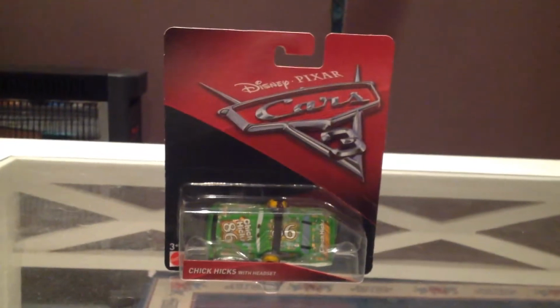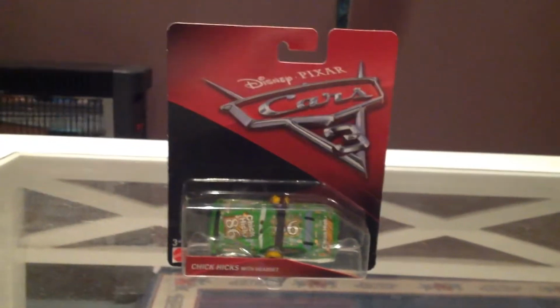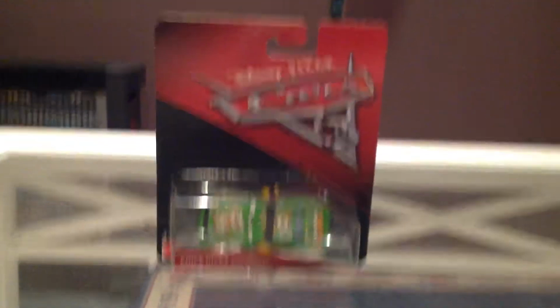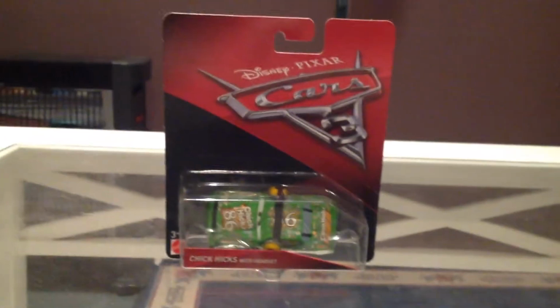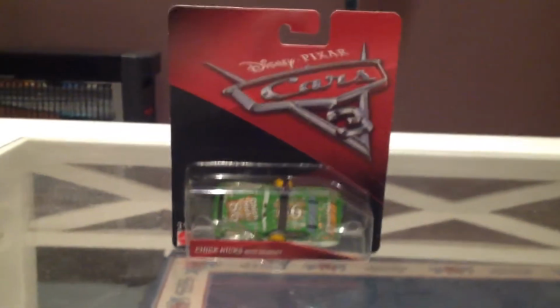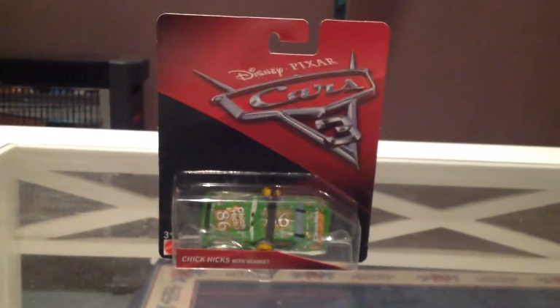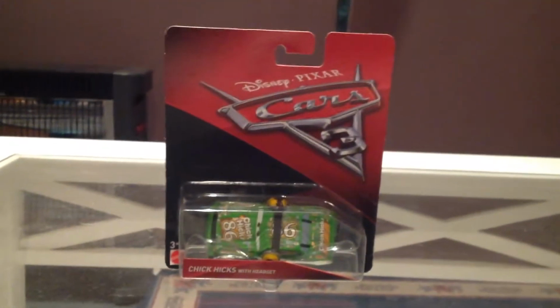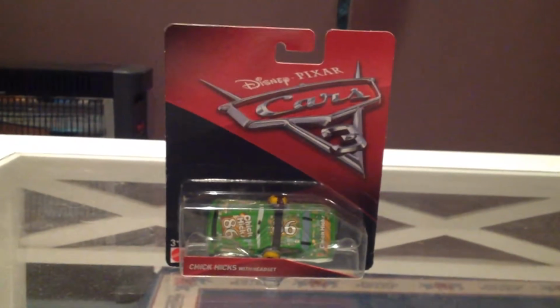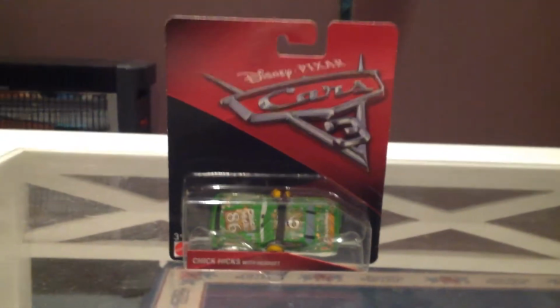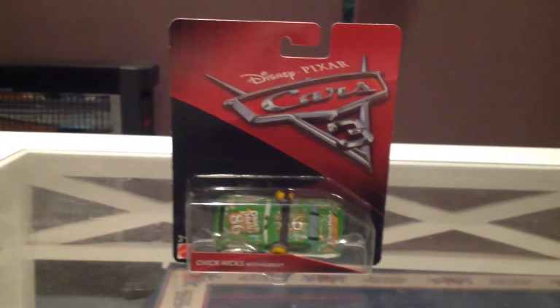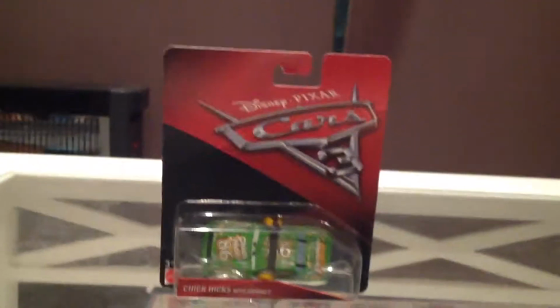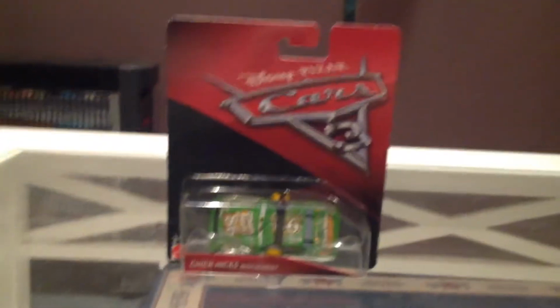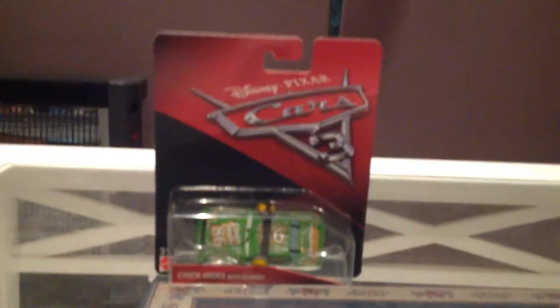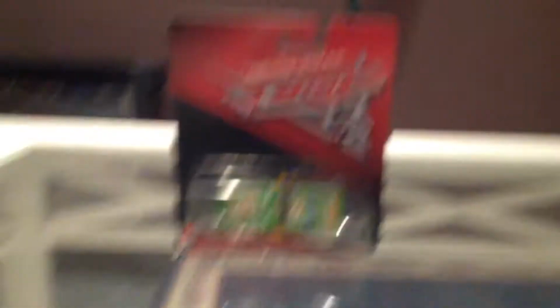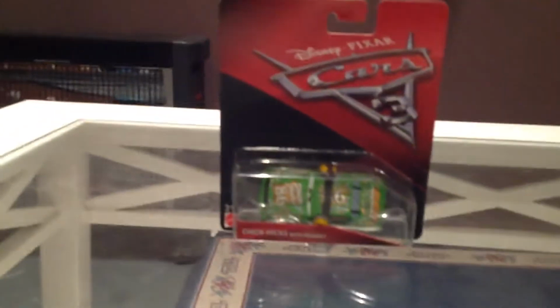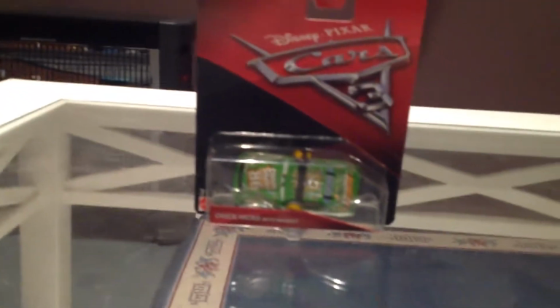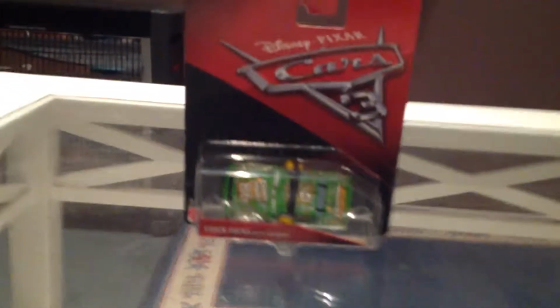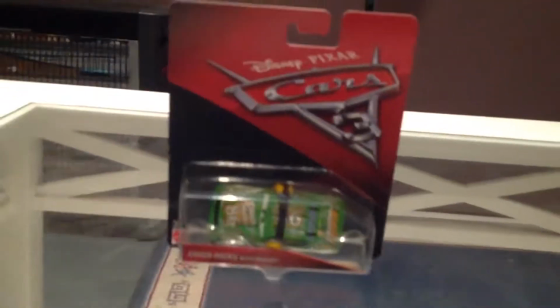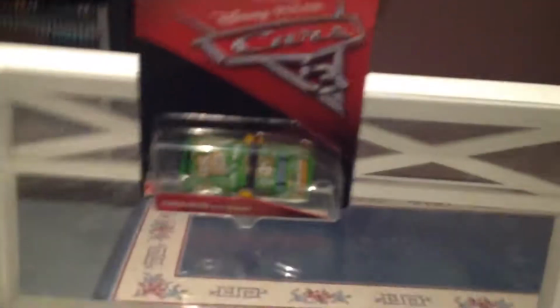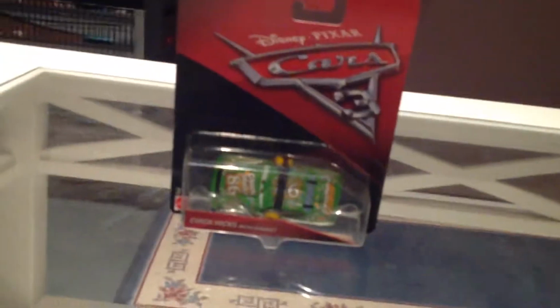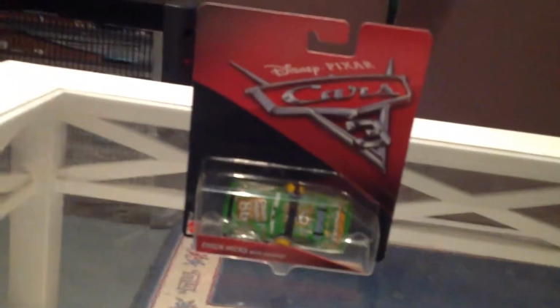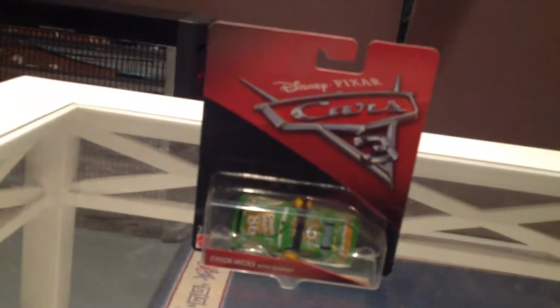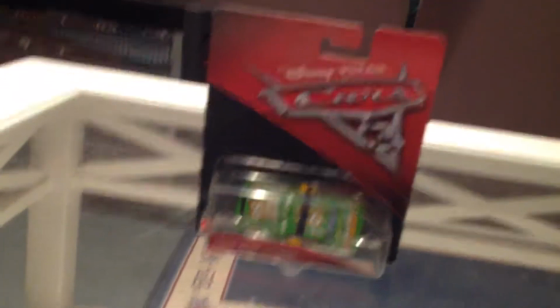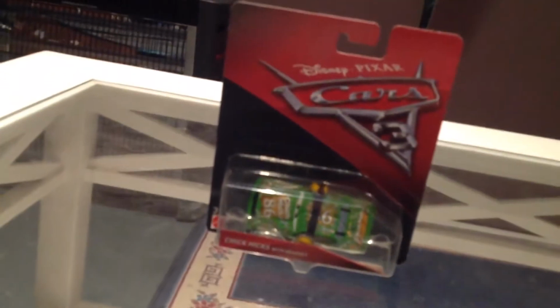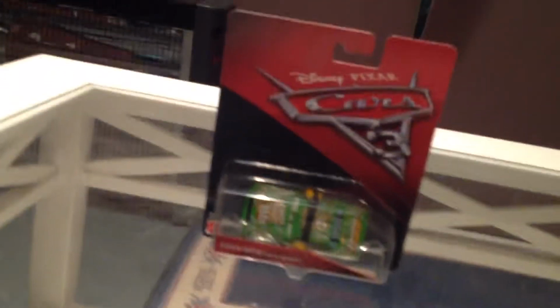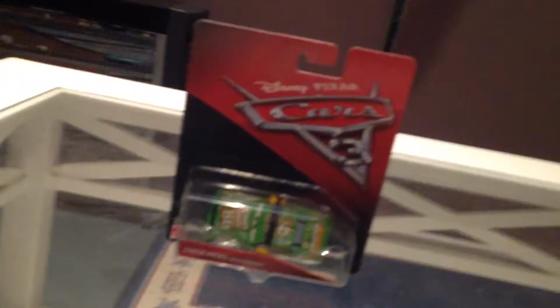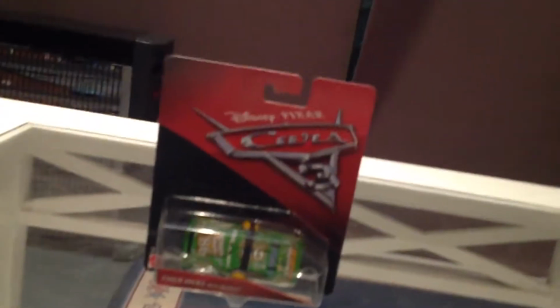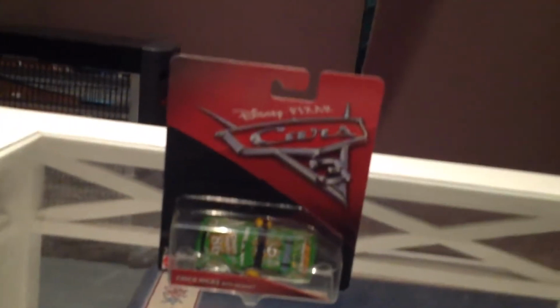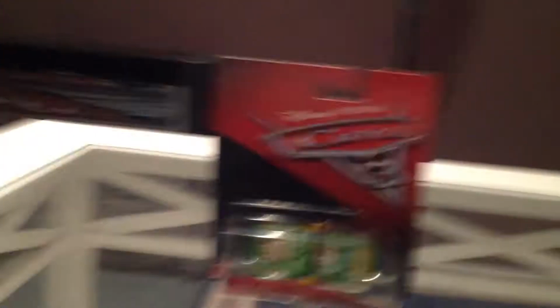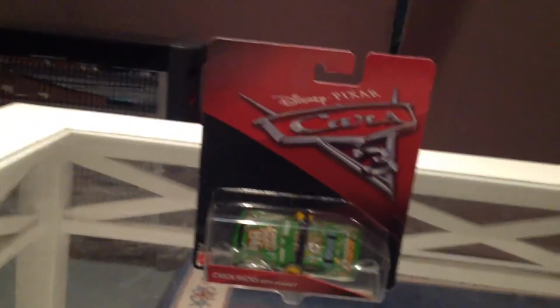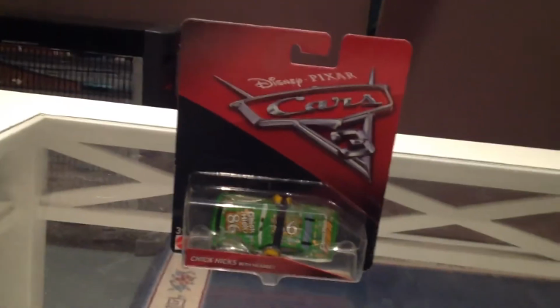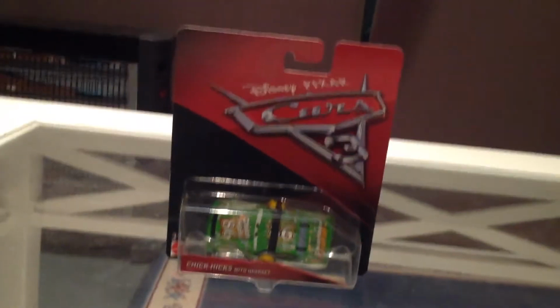Hey guys, welcome back to Hot Wheels Disney Cars. Sorry I haven't uploaded in about four weeks now. I've been very busy, I've been sick, and with school coming back on it's been a bit busy, but I'm back.